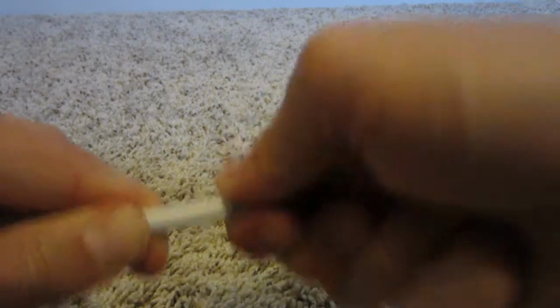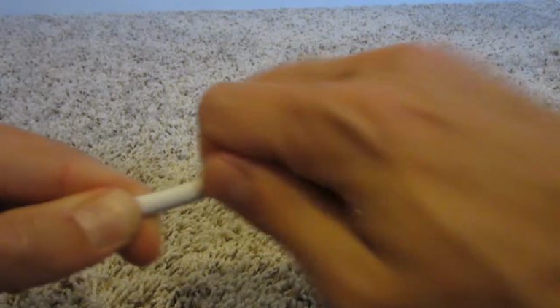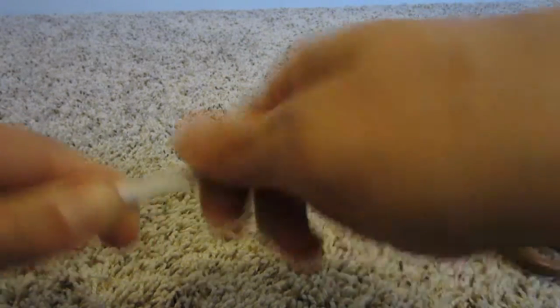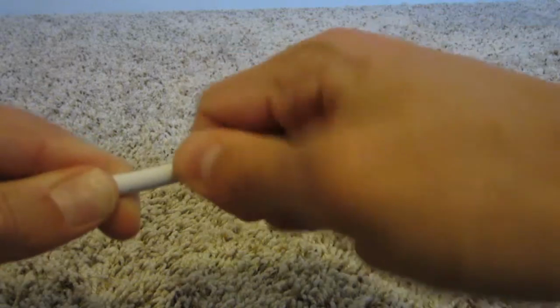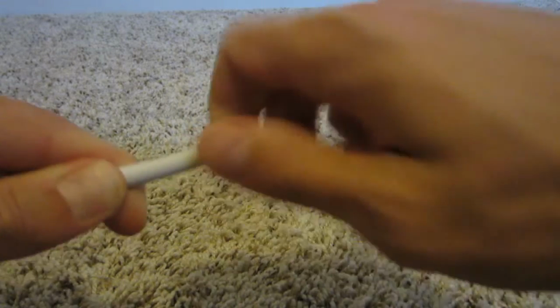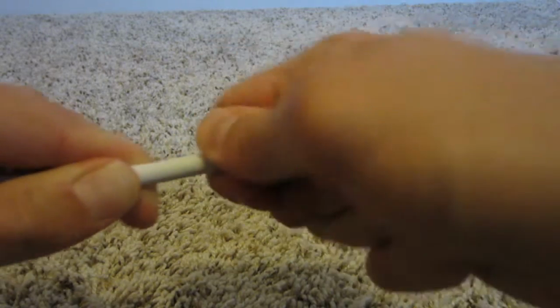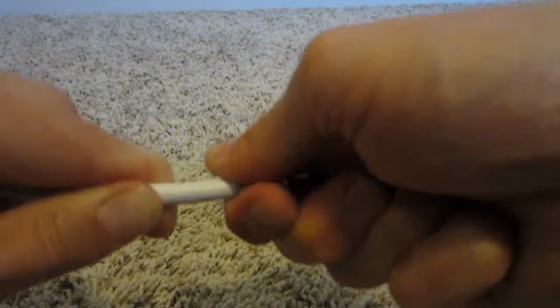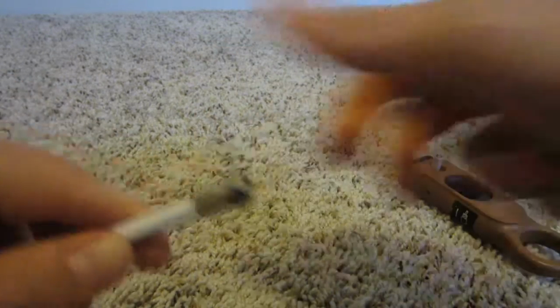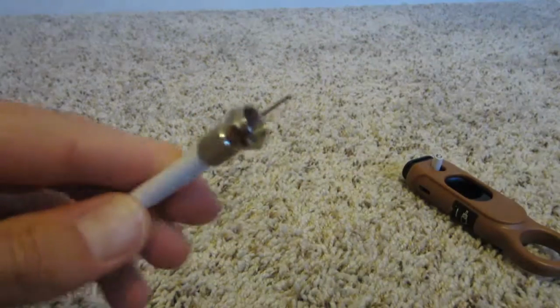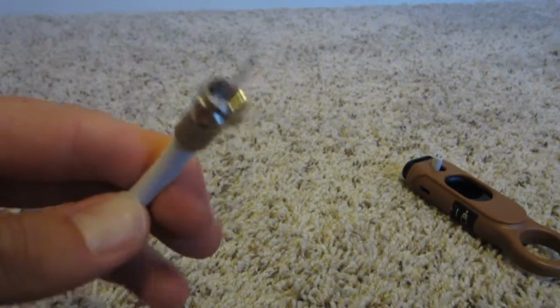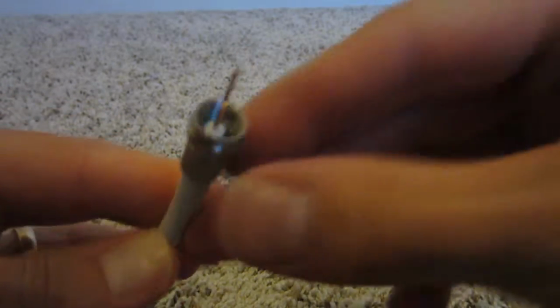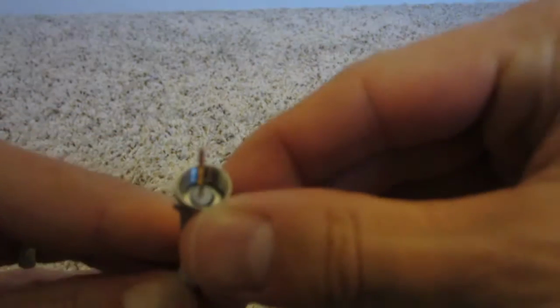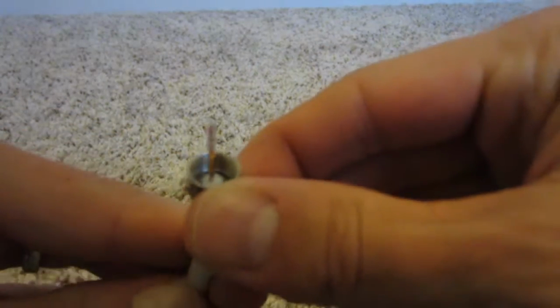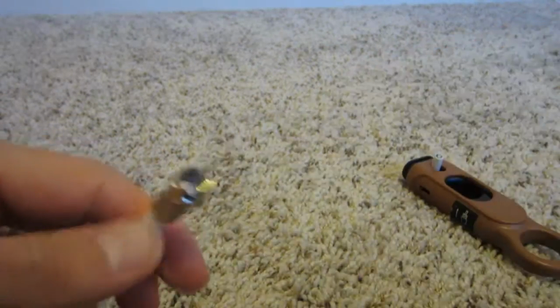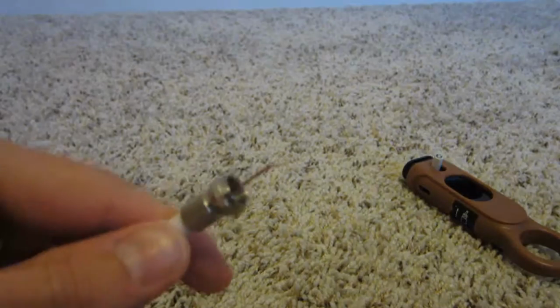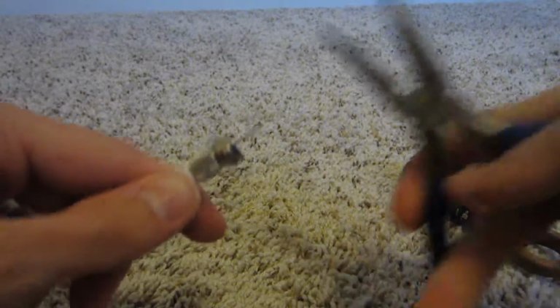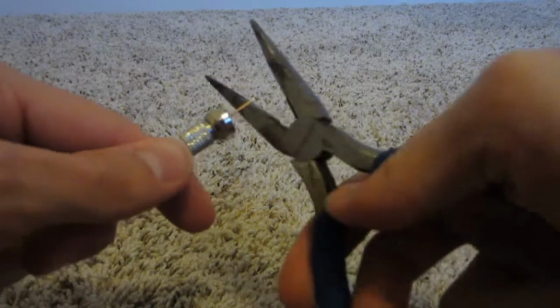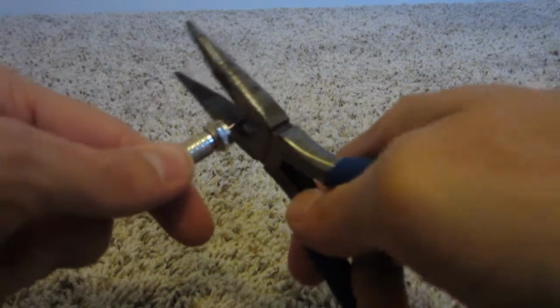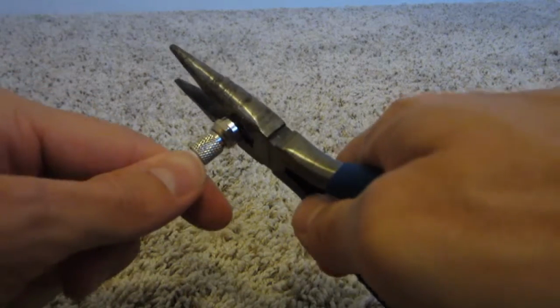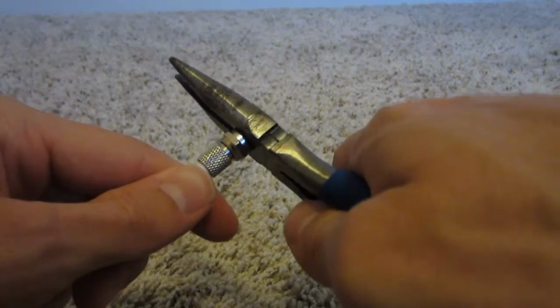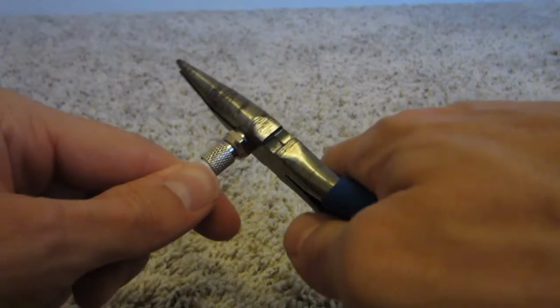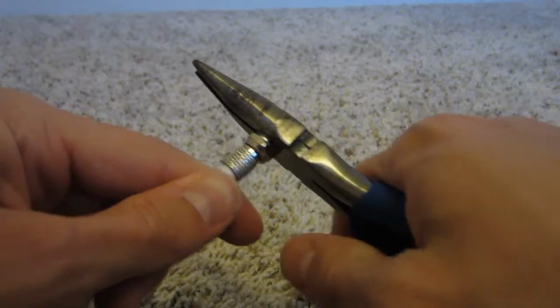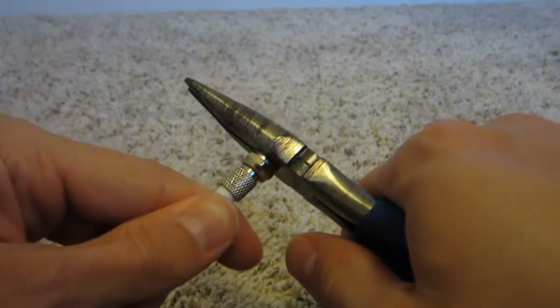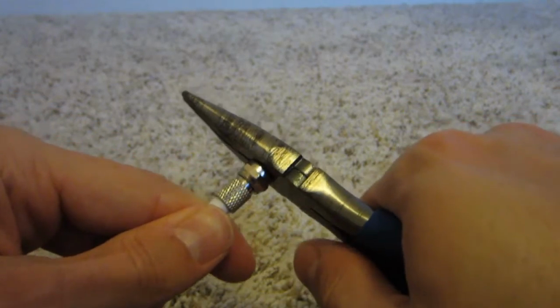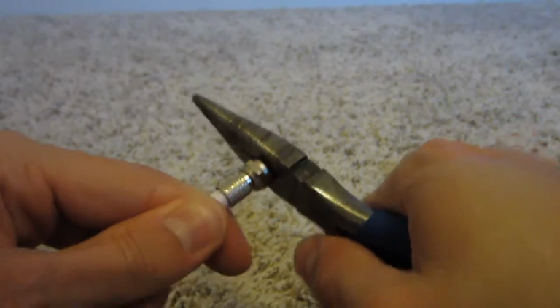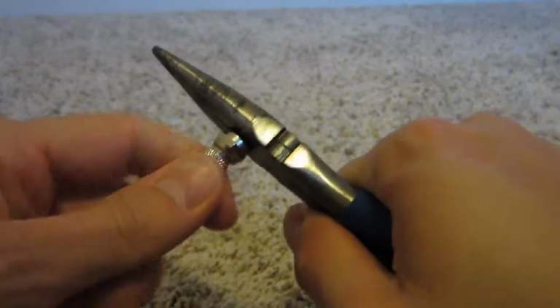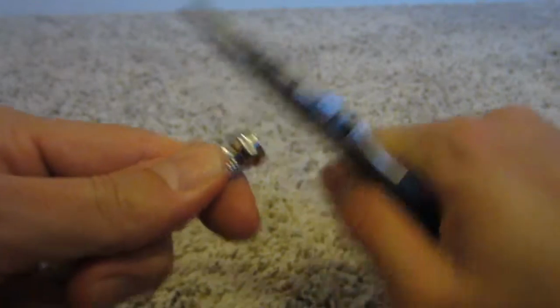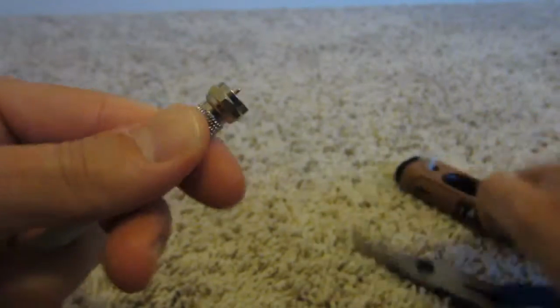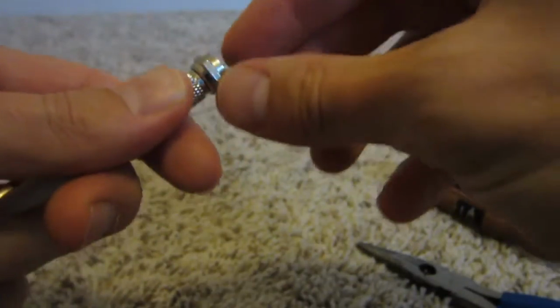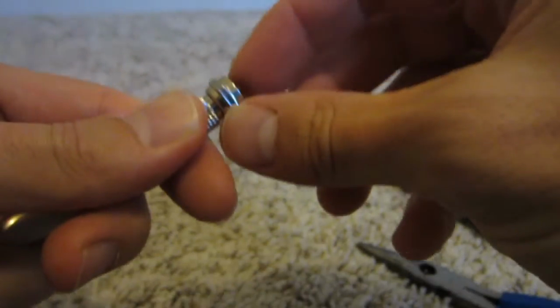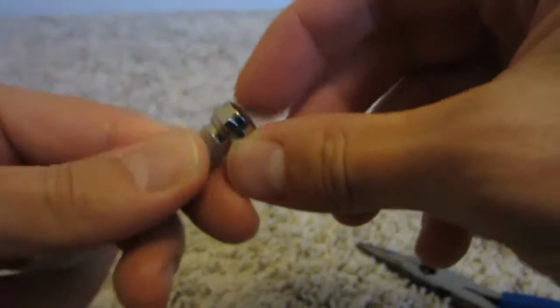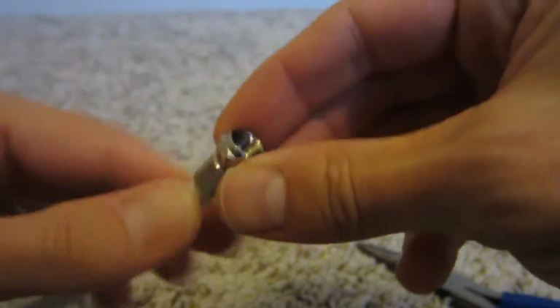You can see I've done that here. Then make sure it's centered nice, and you're going to come and just cut the coax cable wire just a little bit past the end.